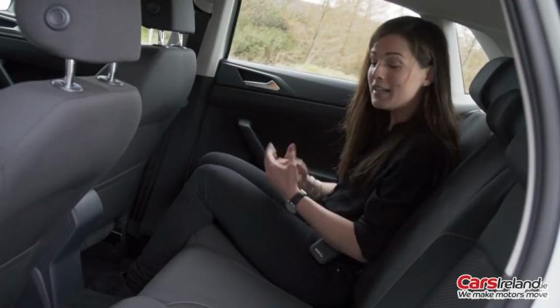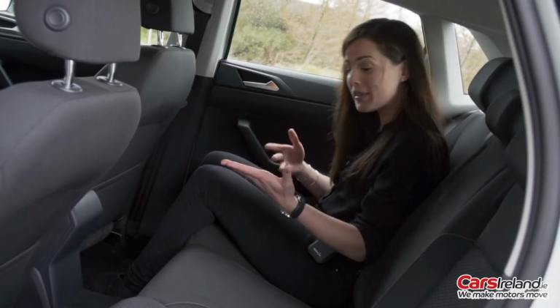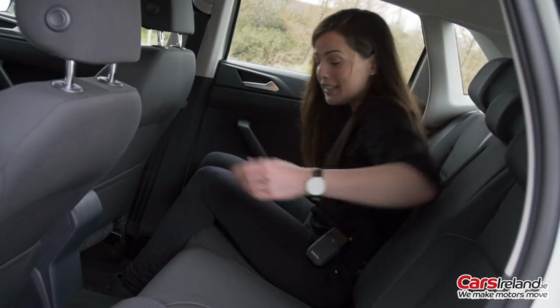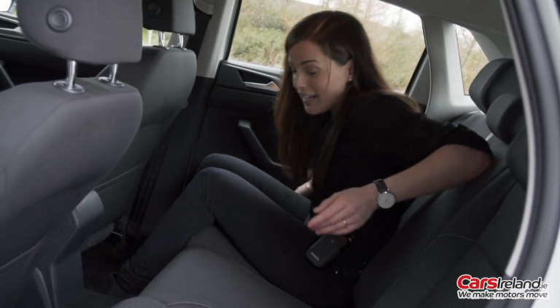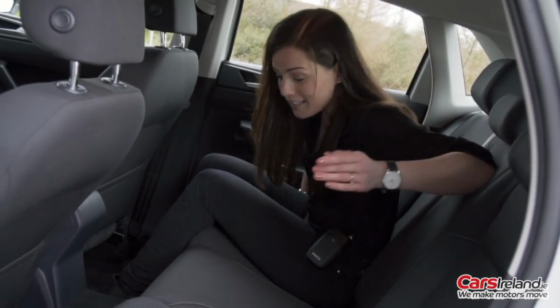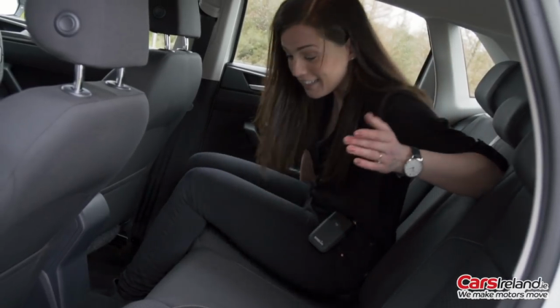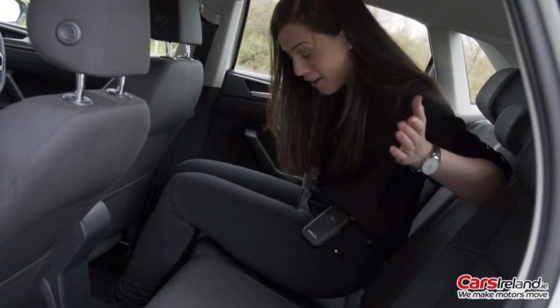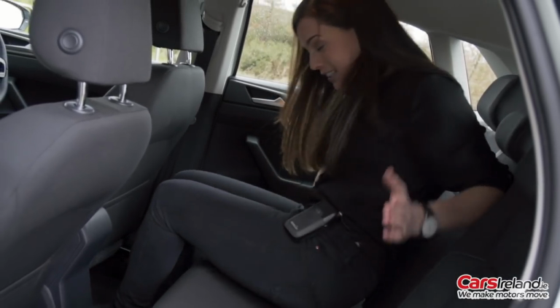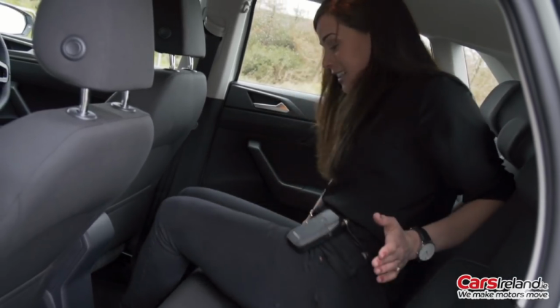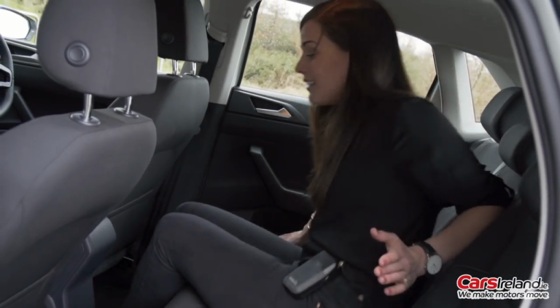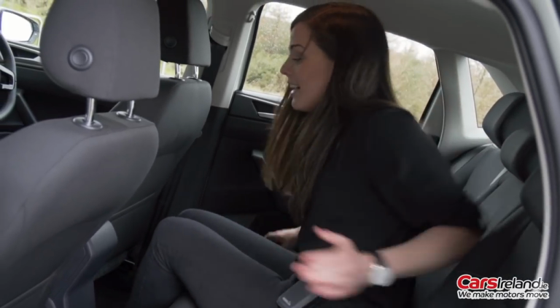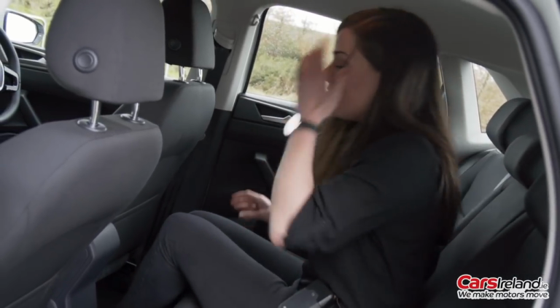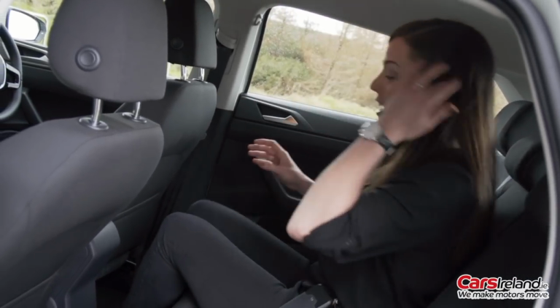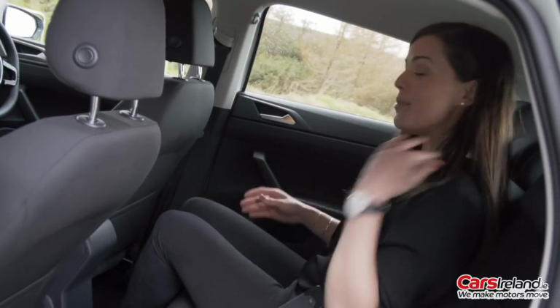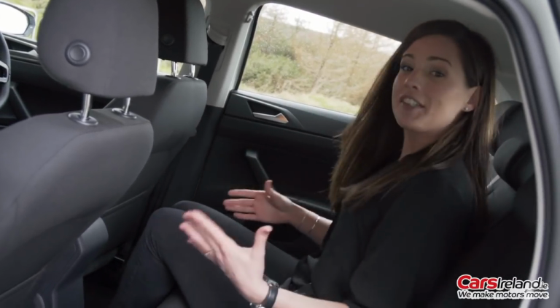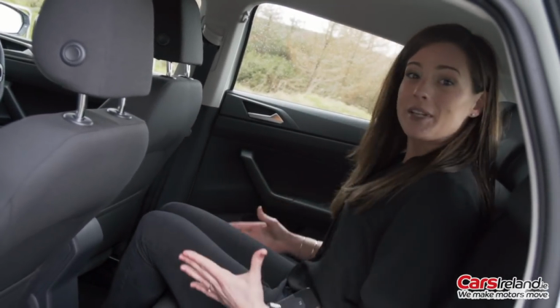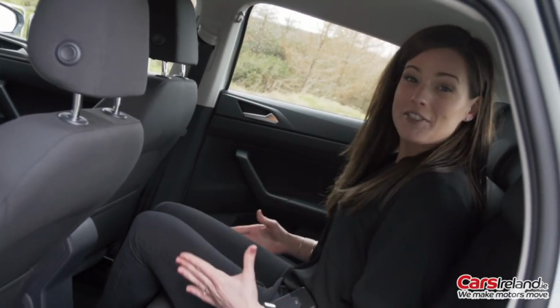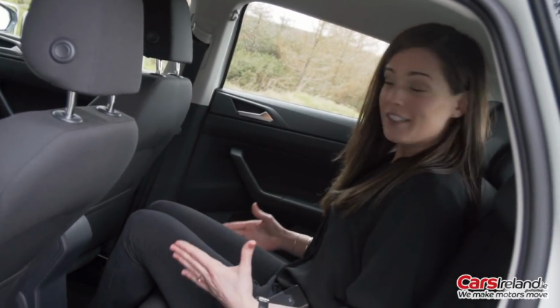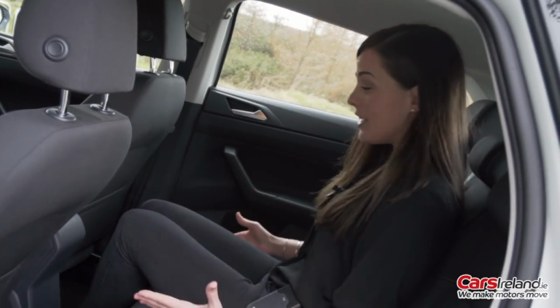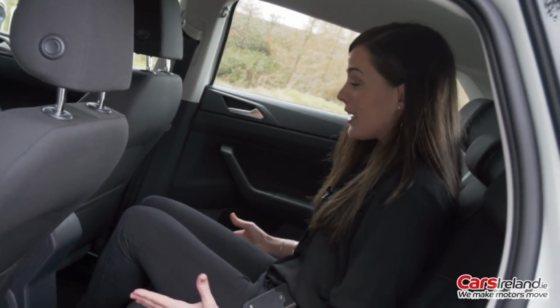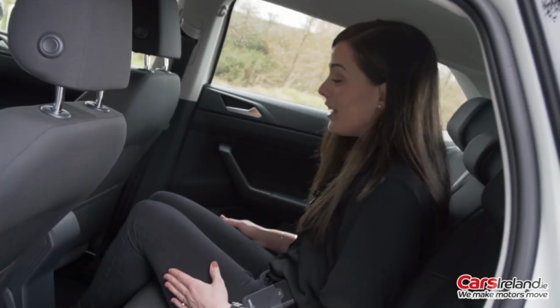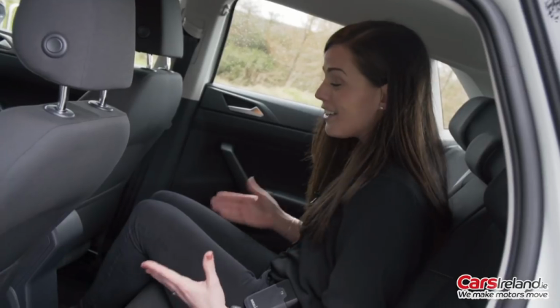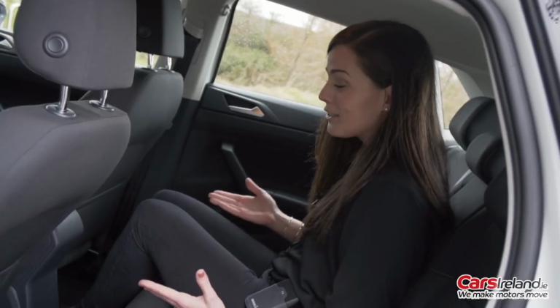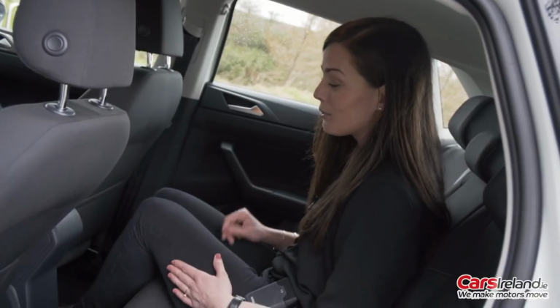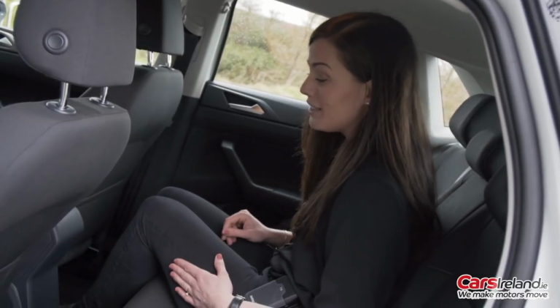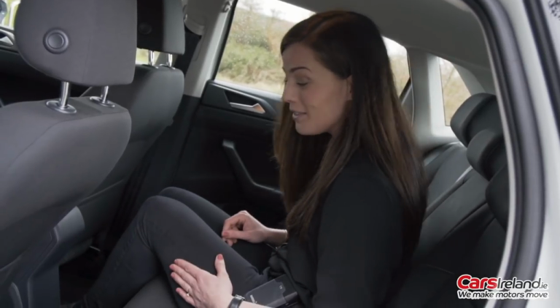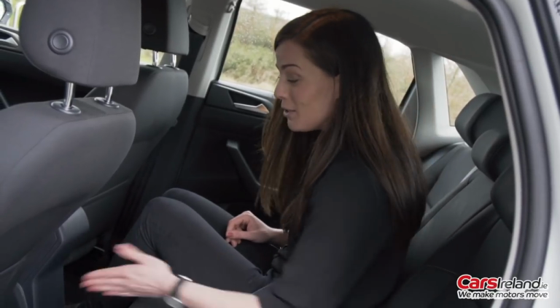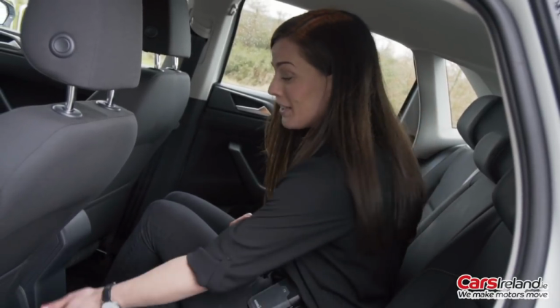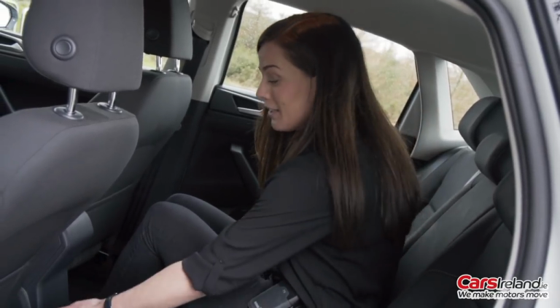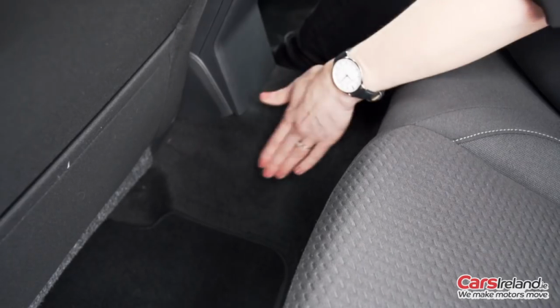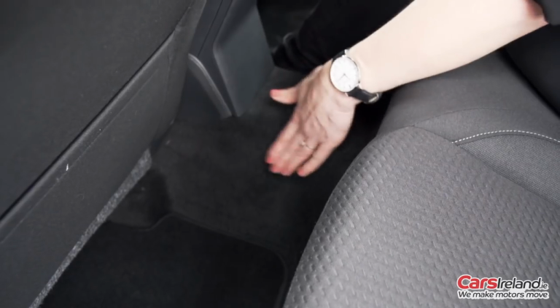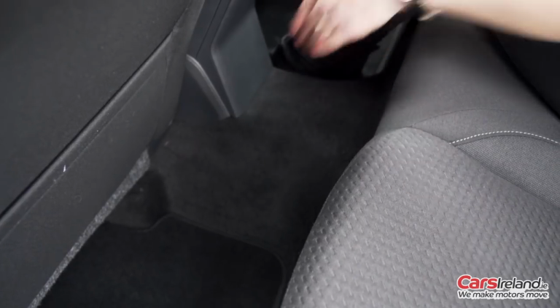The middle seat is, as it always is in these cars, a bit of a squish if you had three back here, and not as comfortable as the other two because of the hump in the floor.